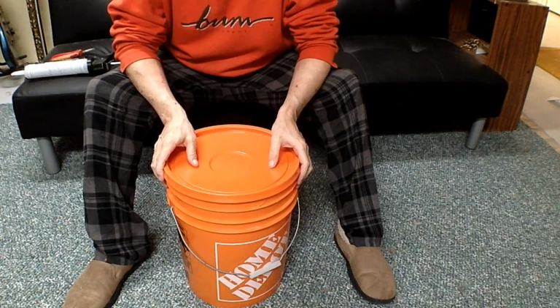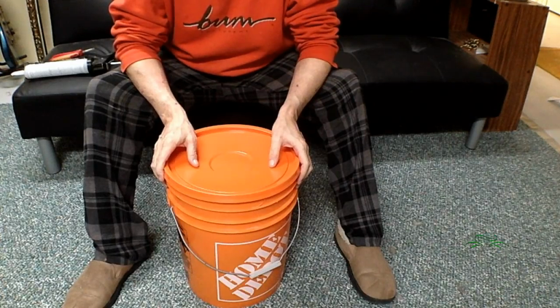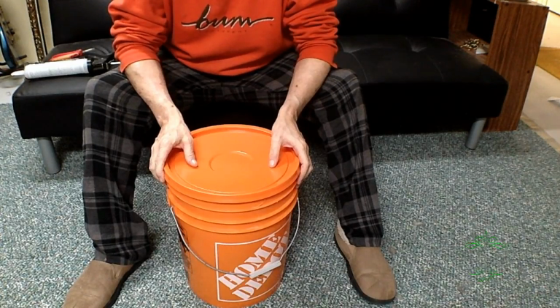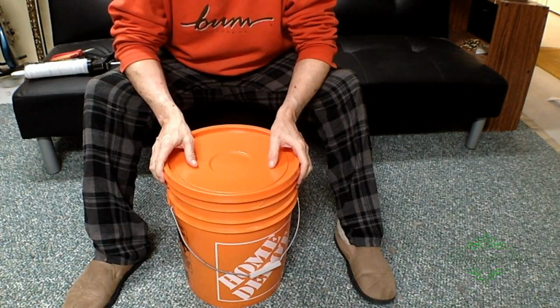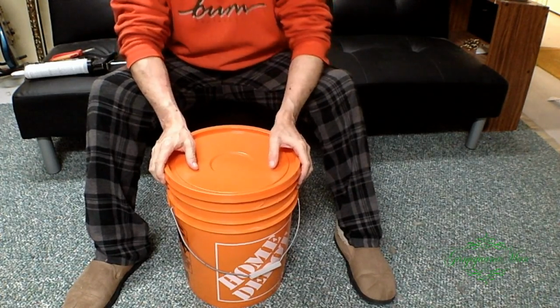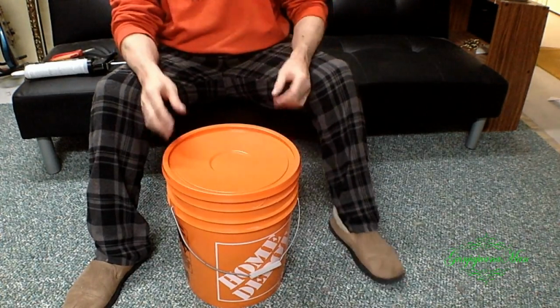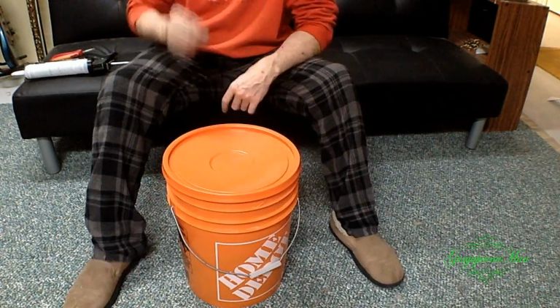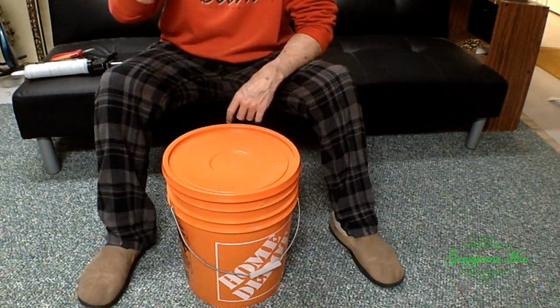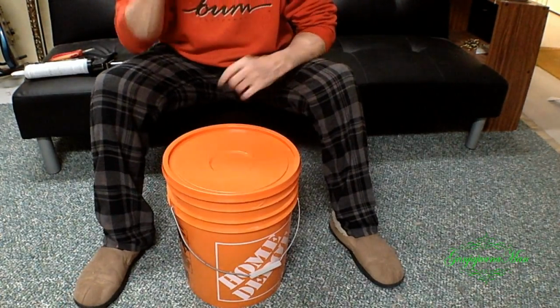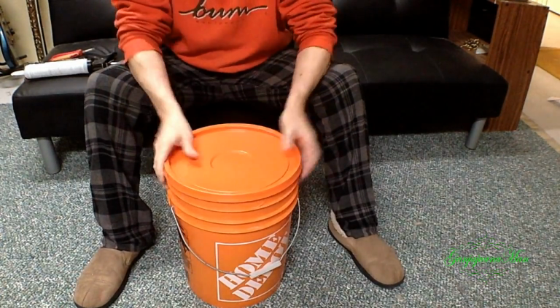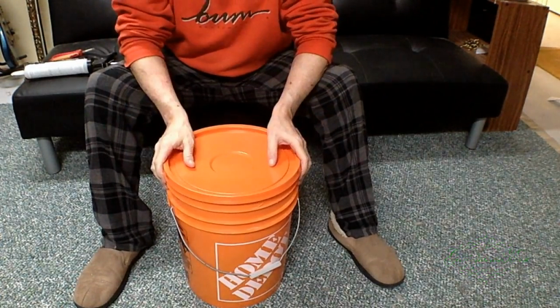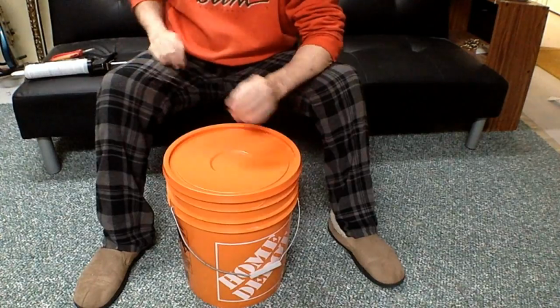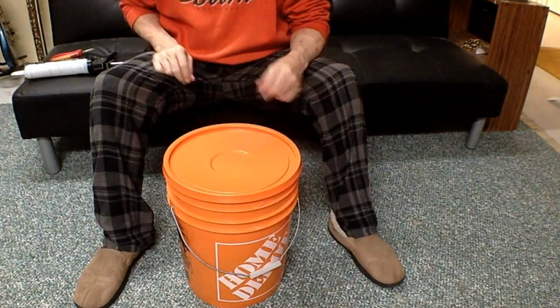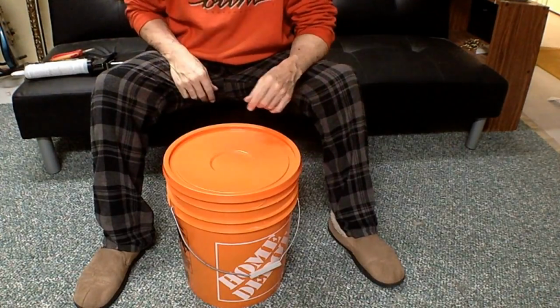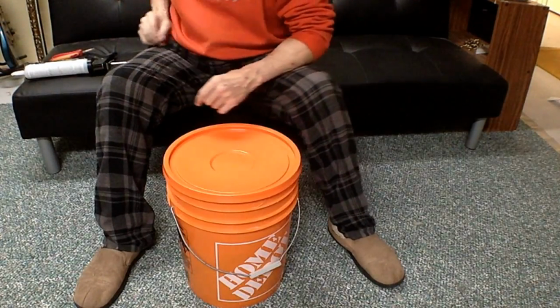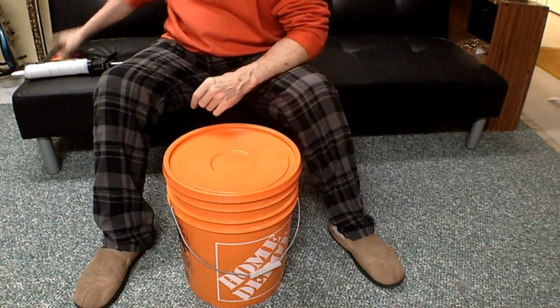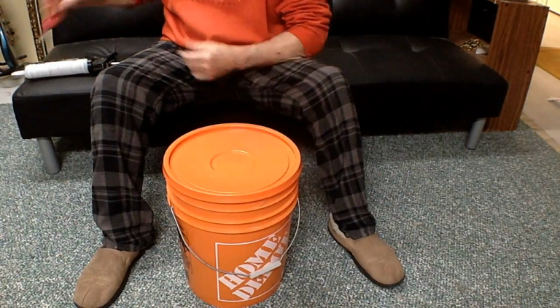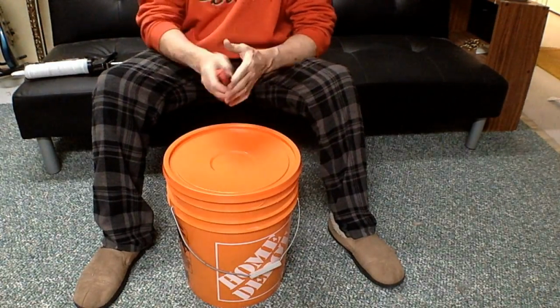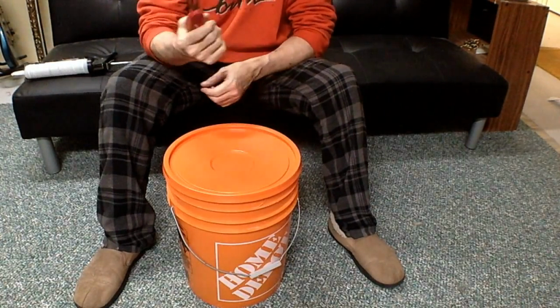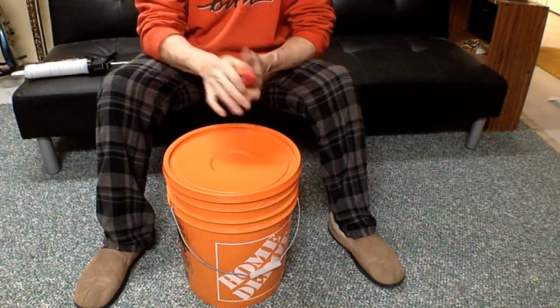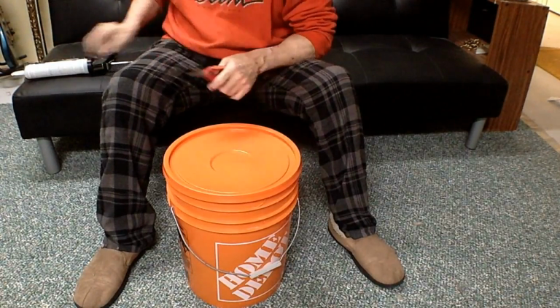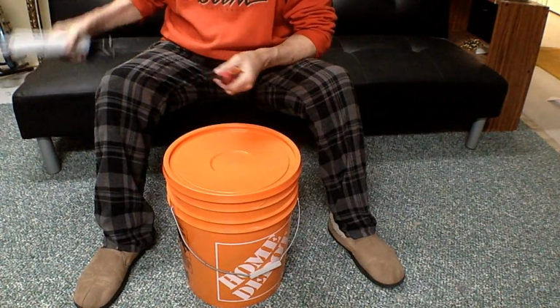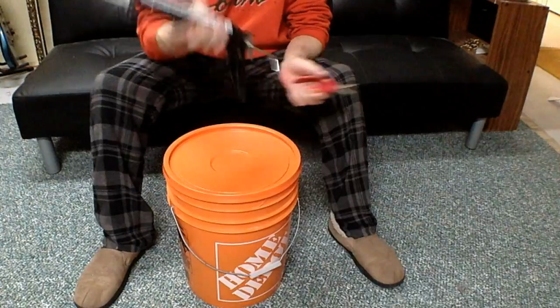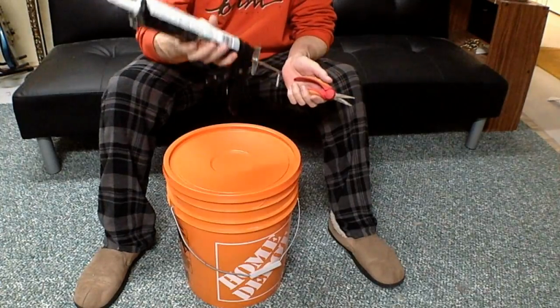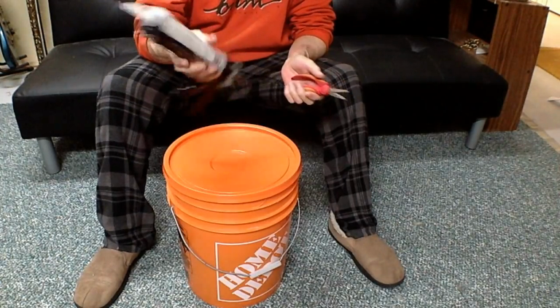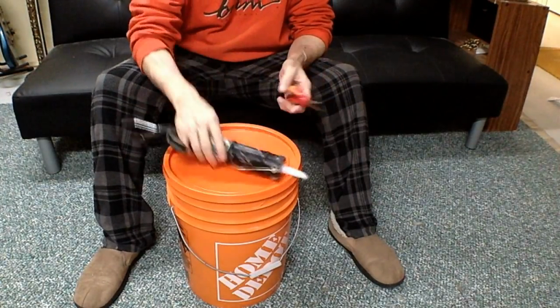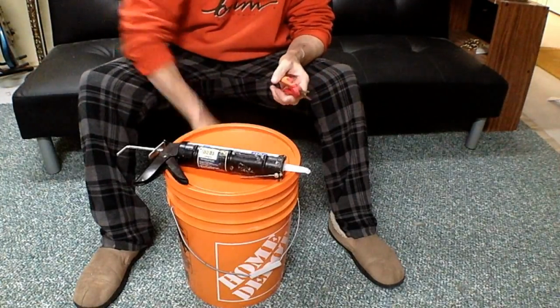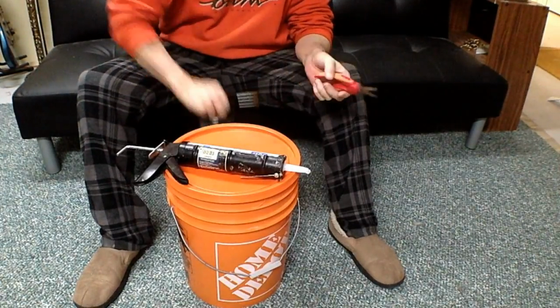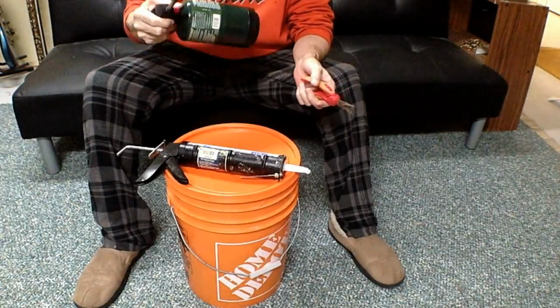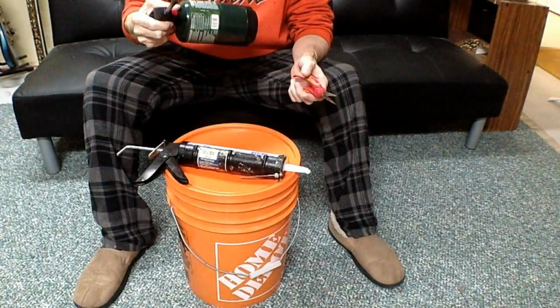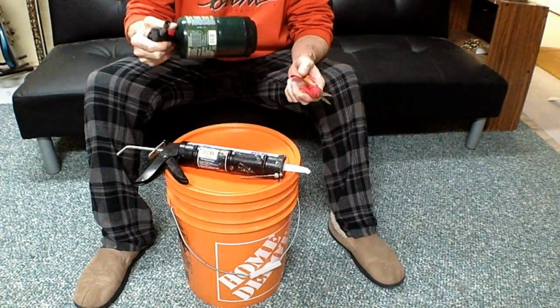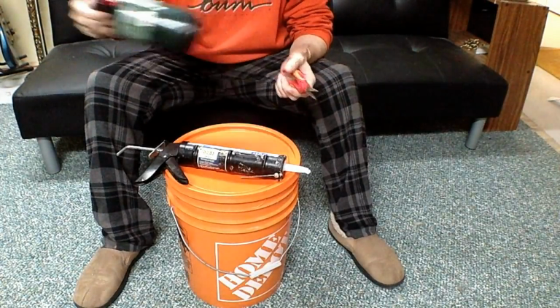Today we are going to make a CO2 generator — a cheap and easy one to make. The only tools you're going to need are a pair of snips, silicone, and I use a torch but you don't need a torch.